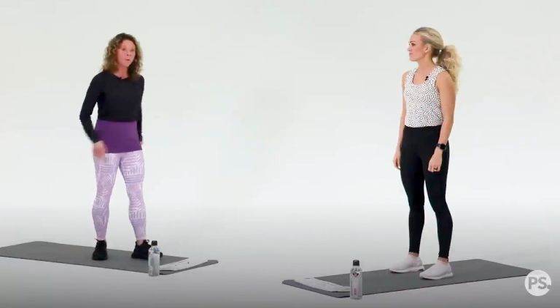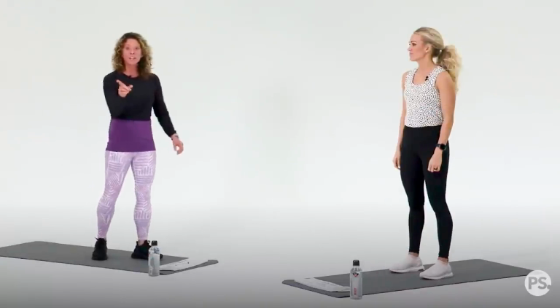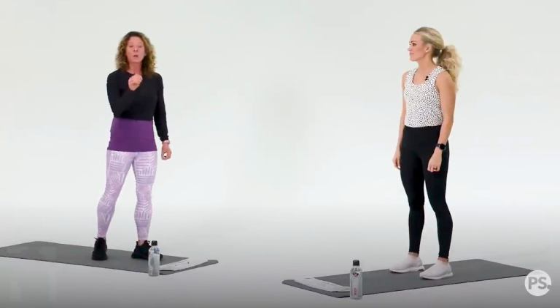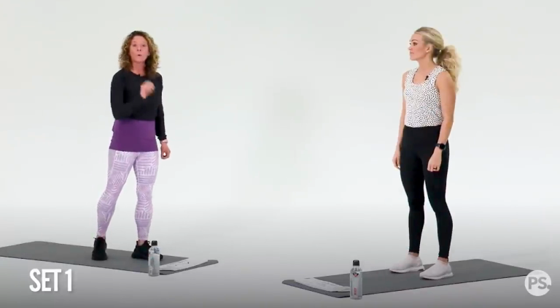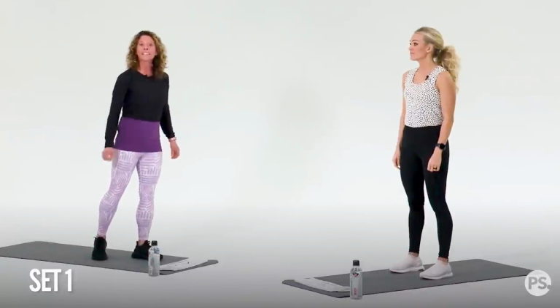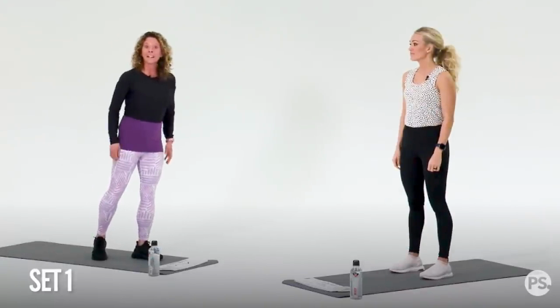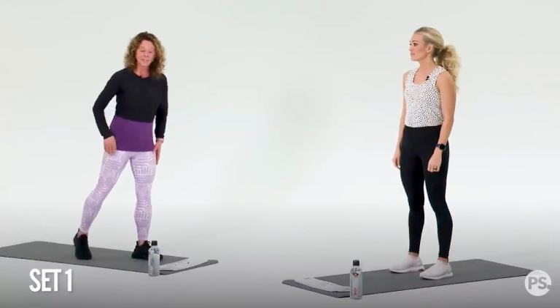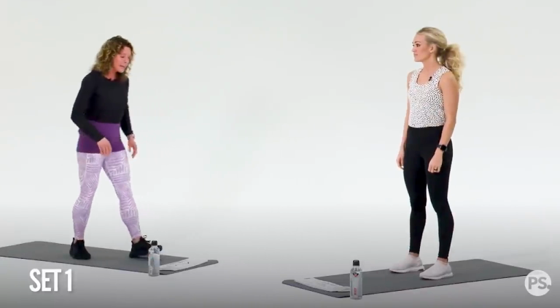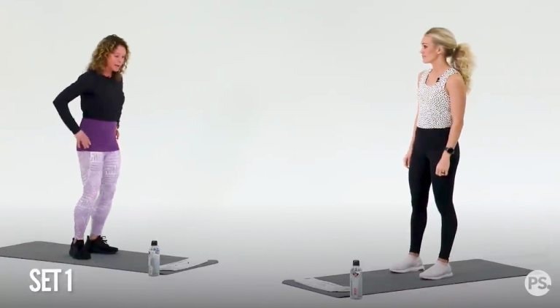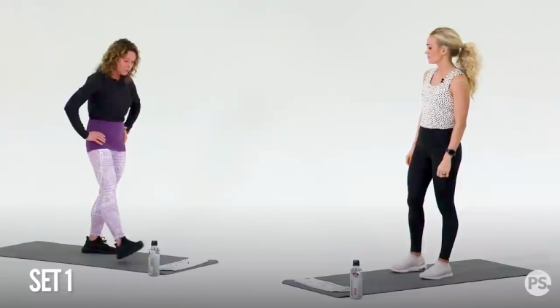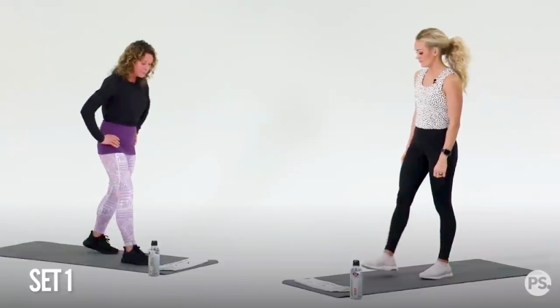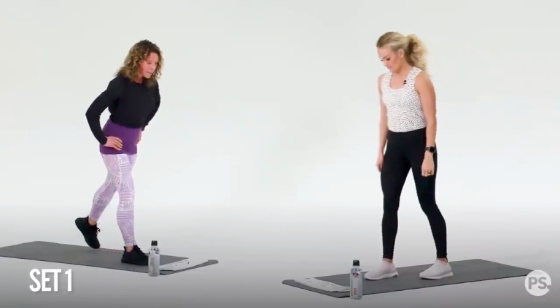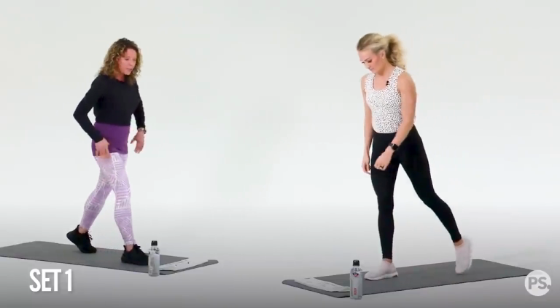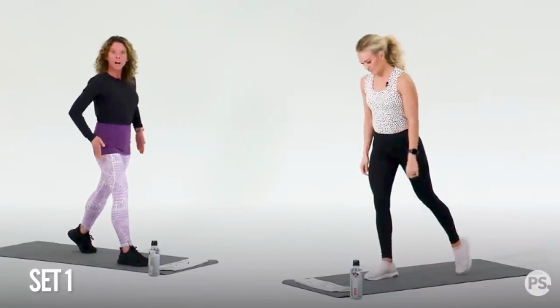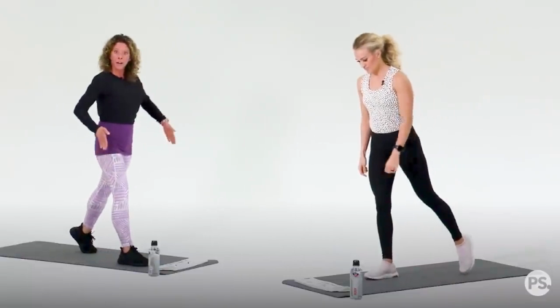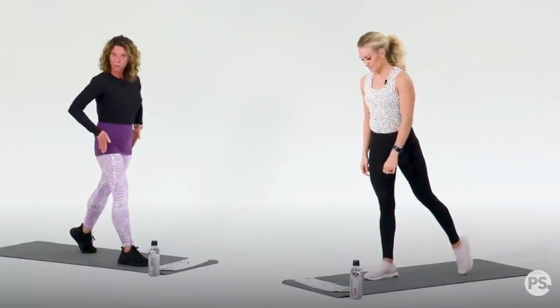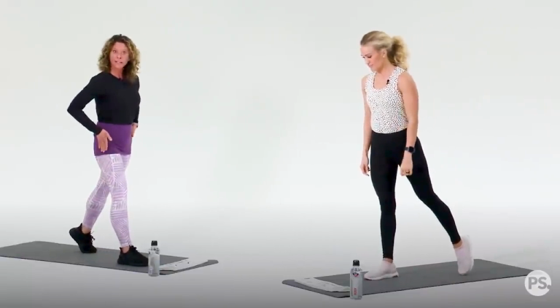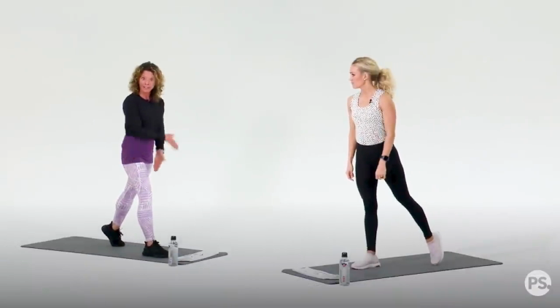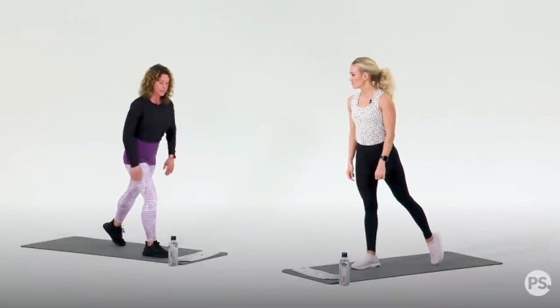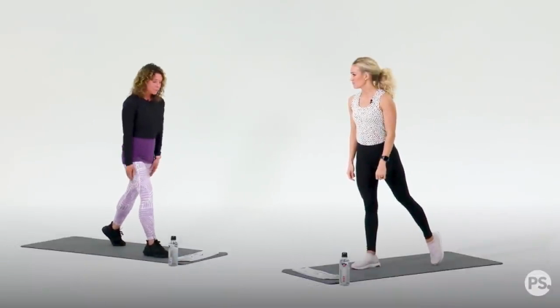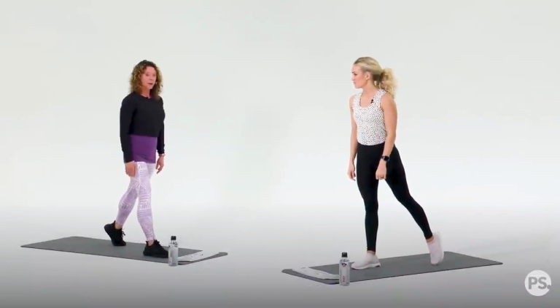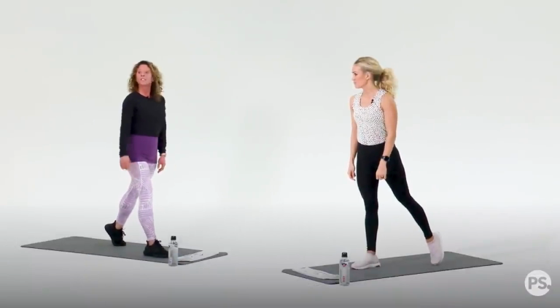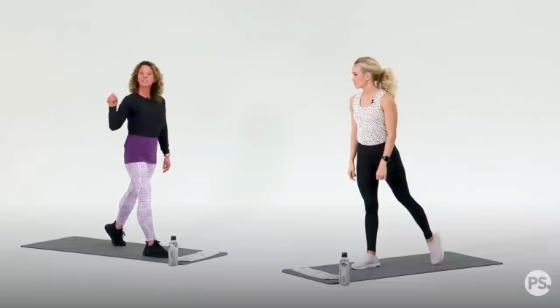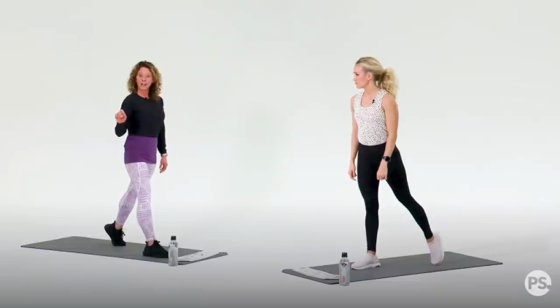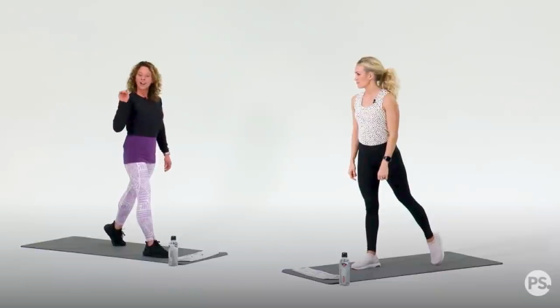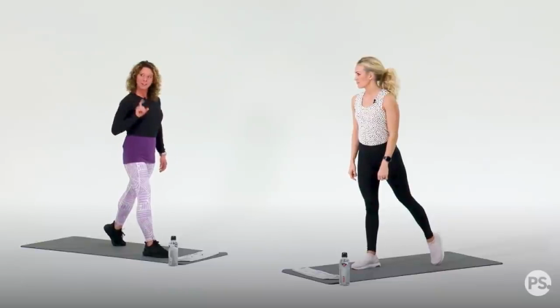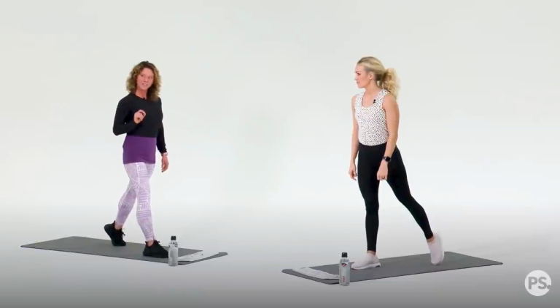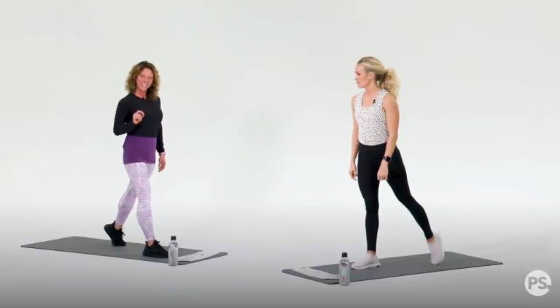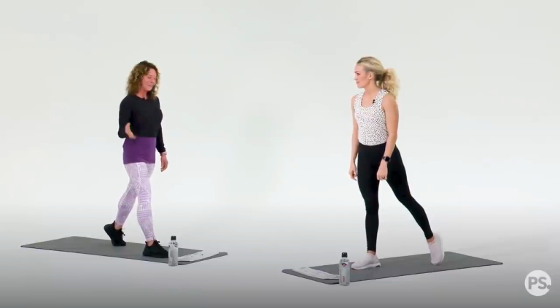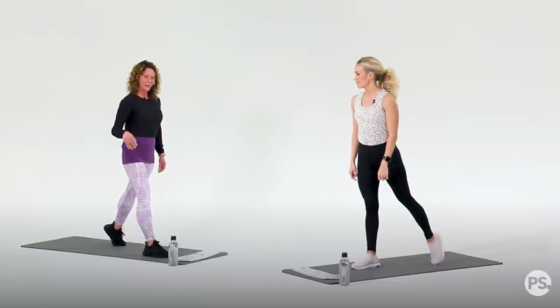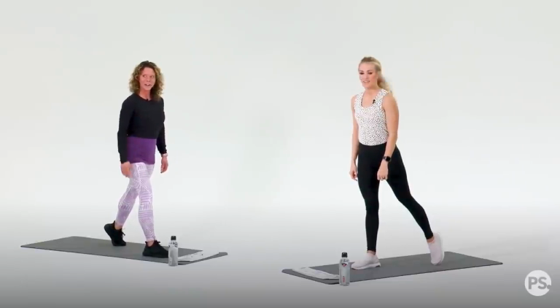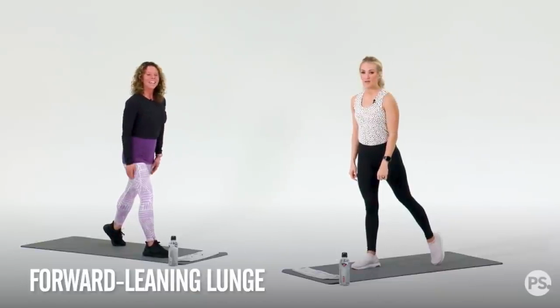We're going to start with forward-leaning lunges. Let's set it up, right foot forward. You're going to be on railroad tracks, not necessarily on tightrope. We'll start our first 50-second interval follow-along. It'll be great. Here we go.